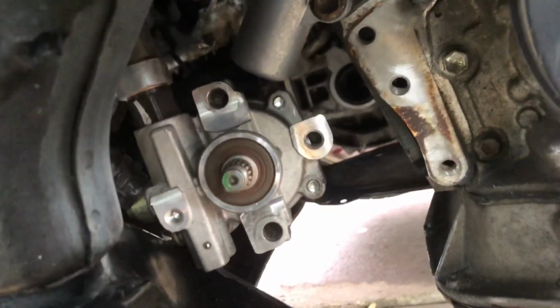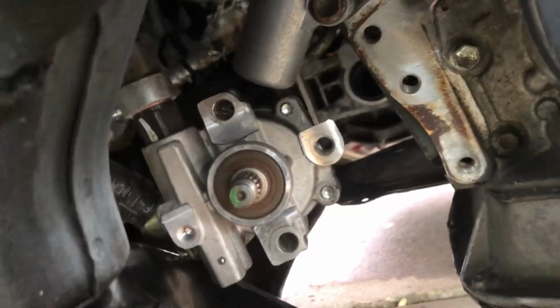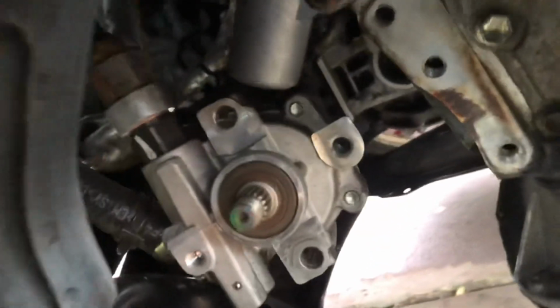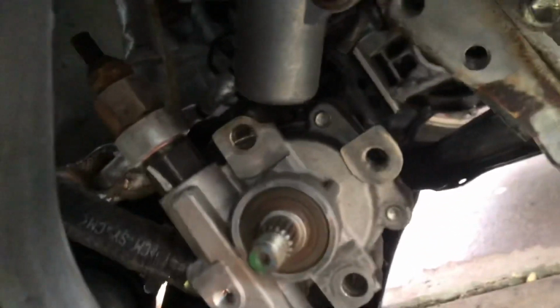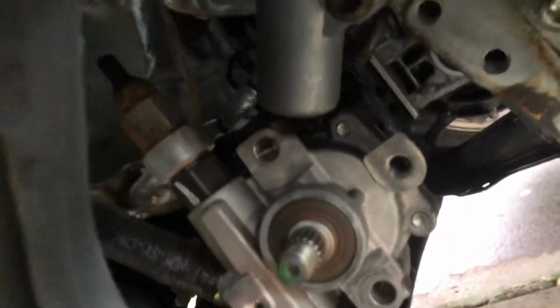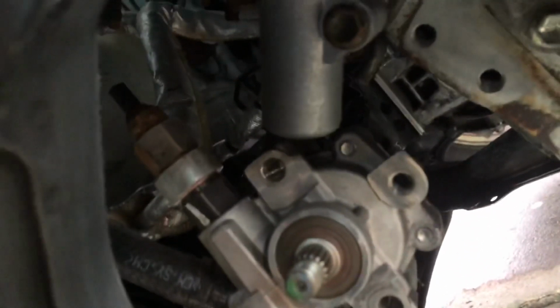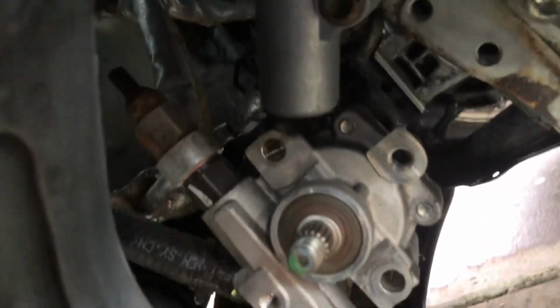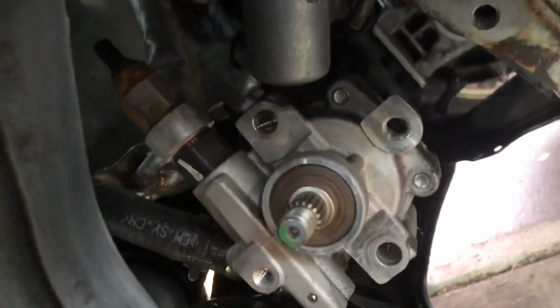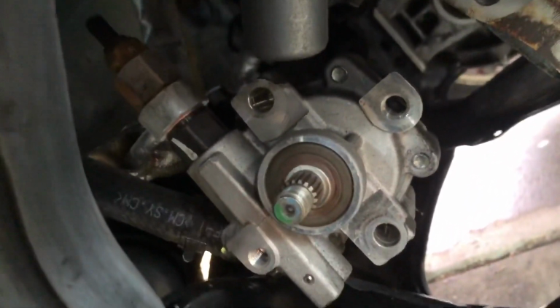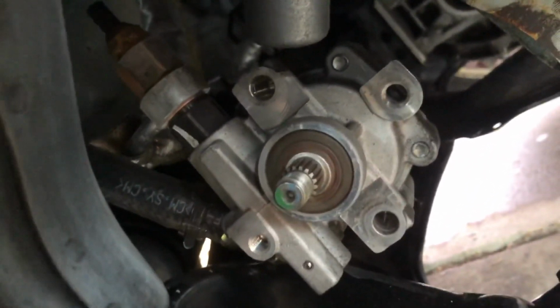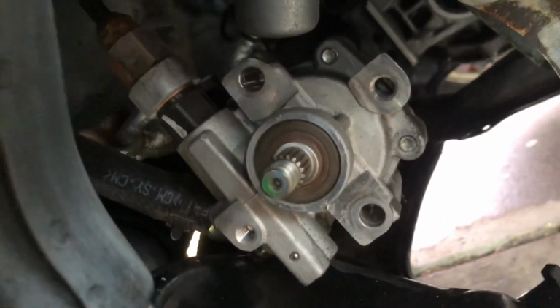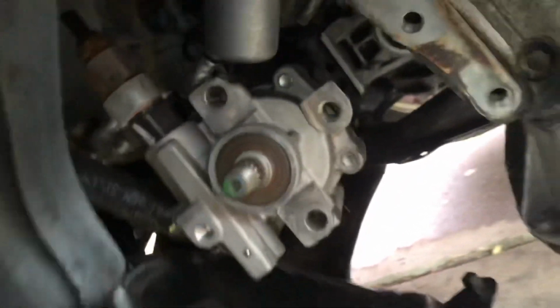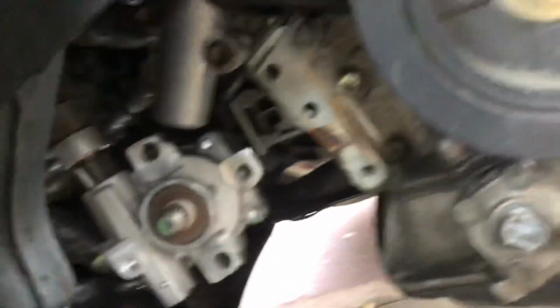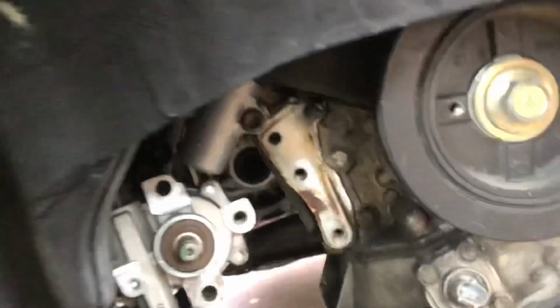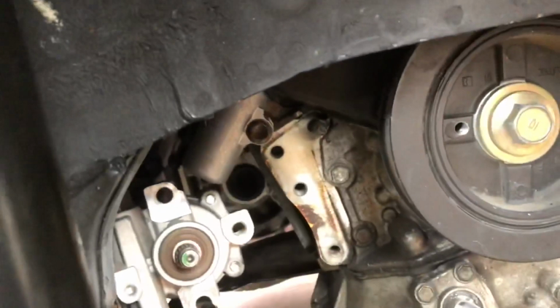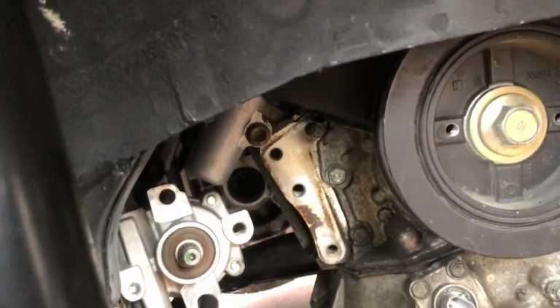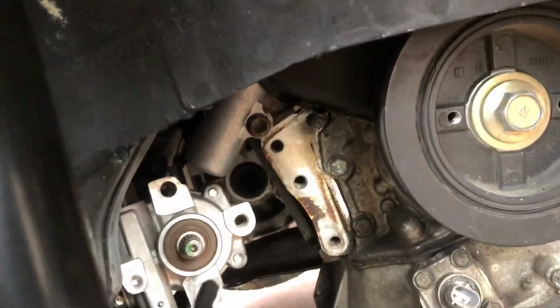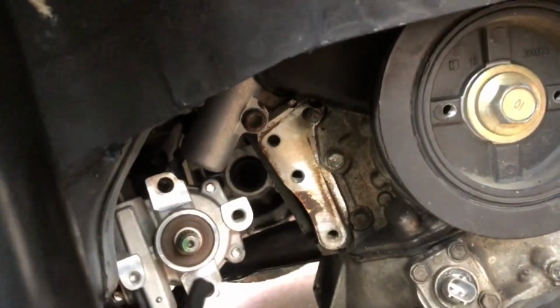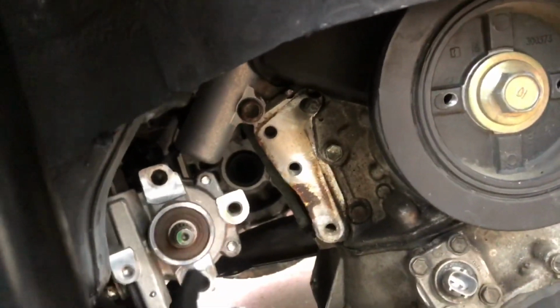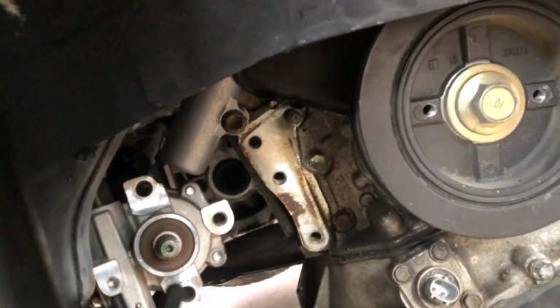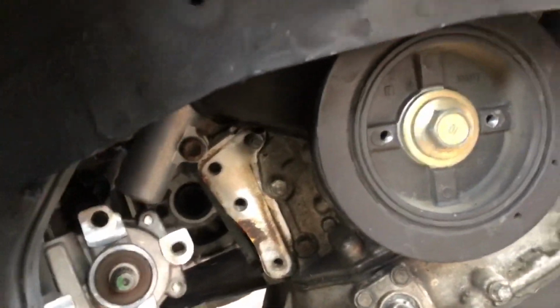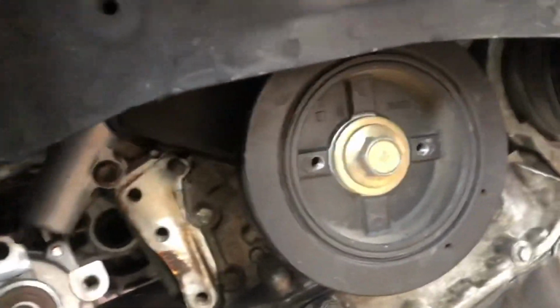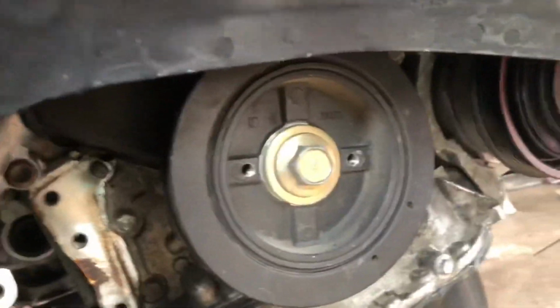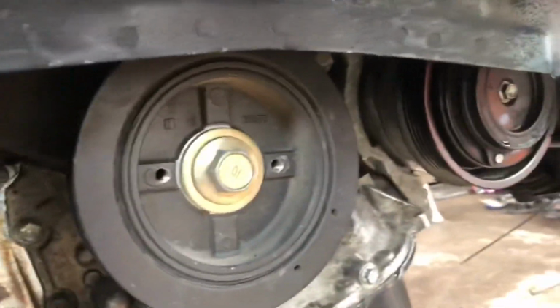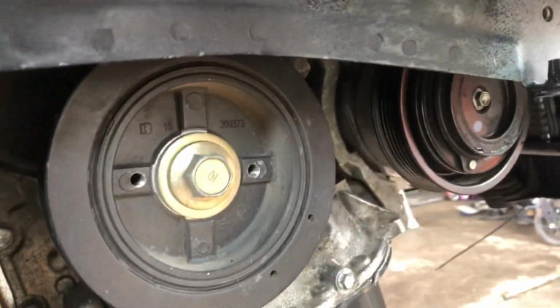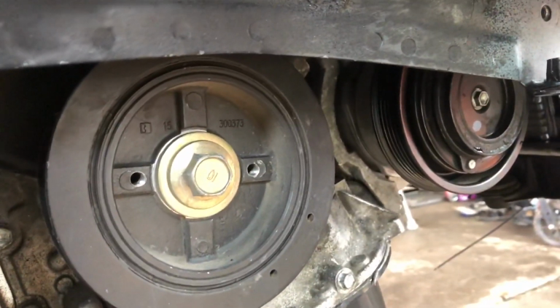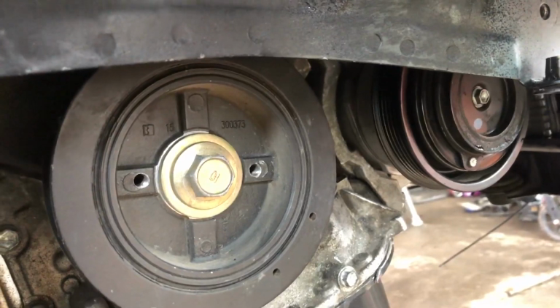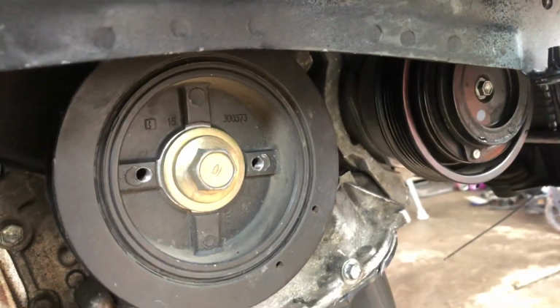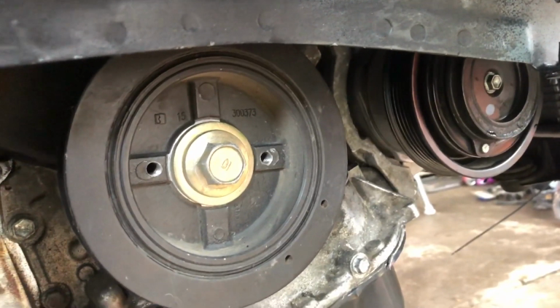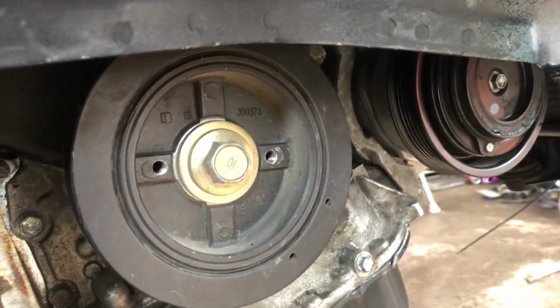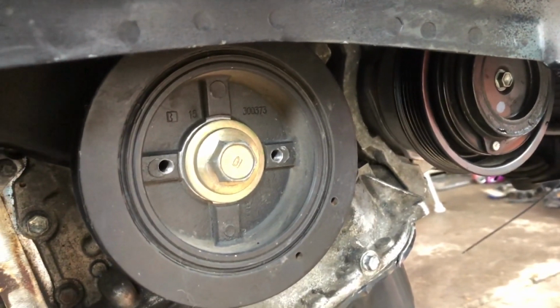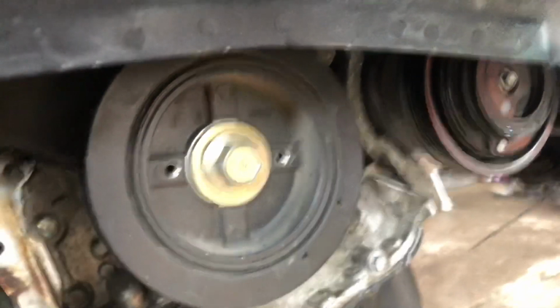There's my power steering pump — it's still connected. I'm going to go ahead and install that so we can get our power steering pump belt installed, and then we can get our accessory belt installed for the supercharger and maybe get this car running today.